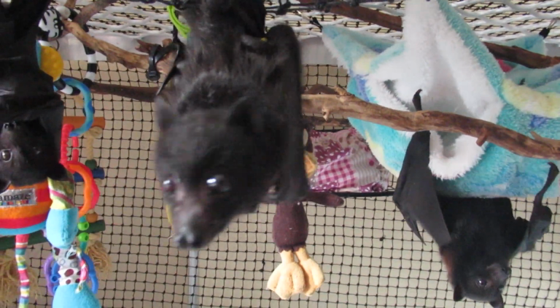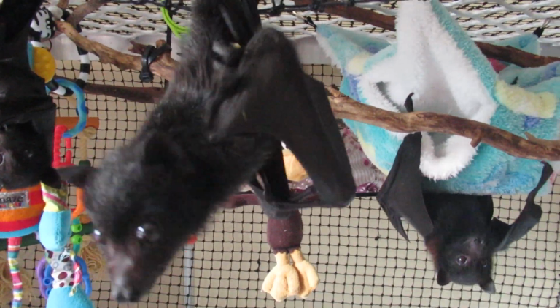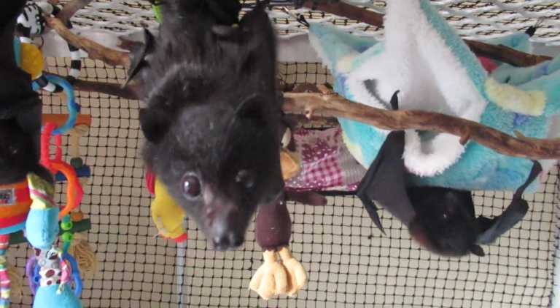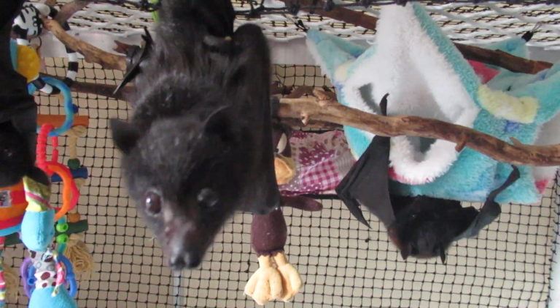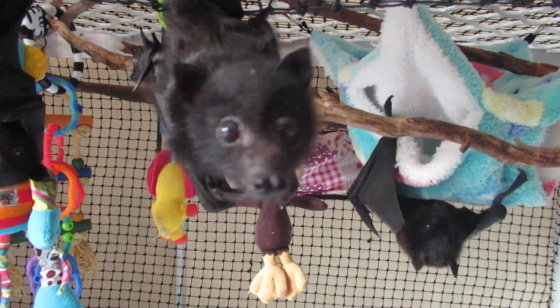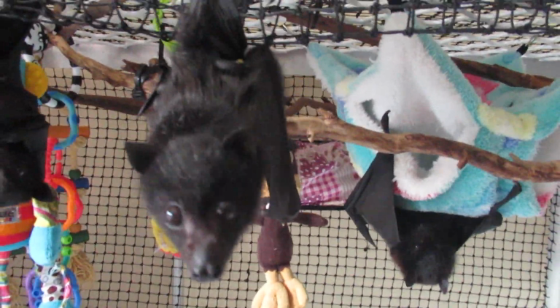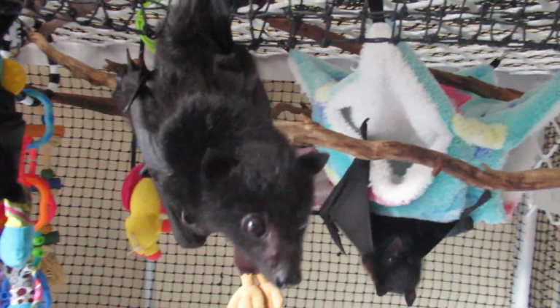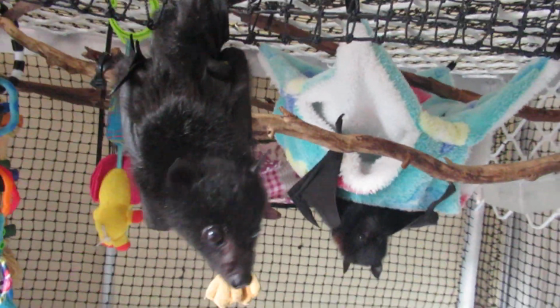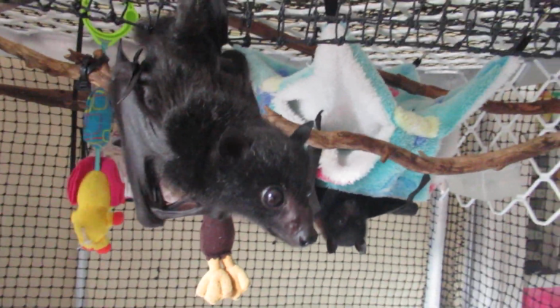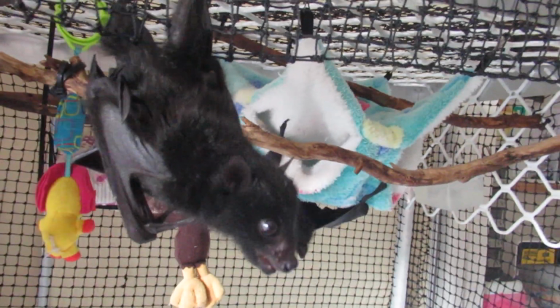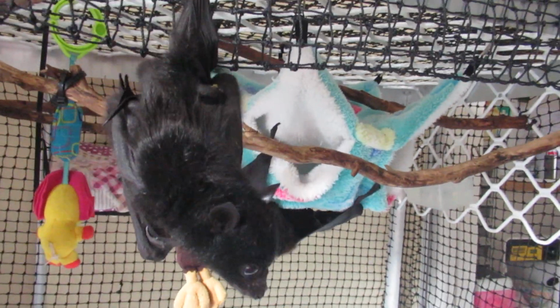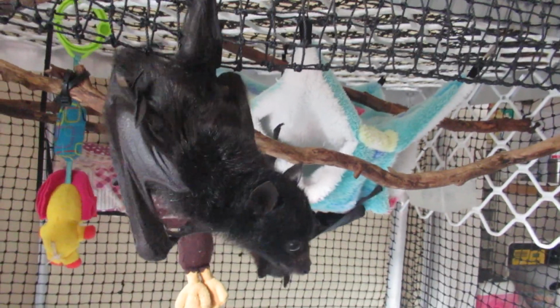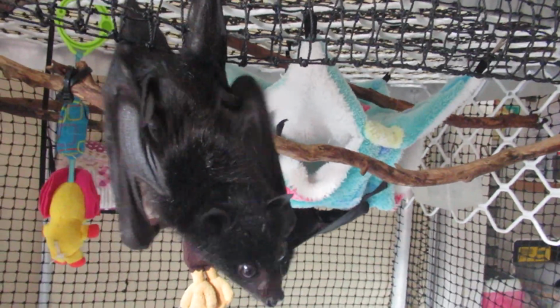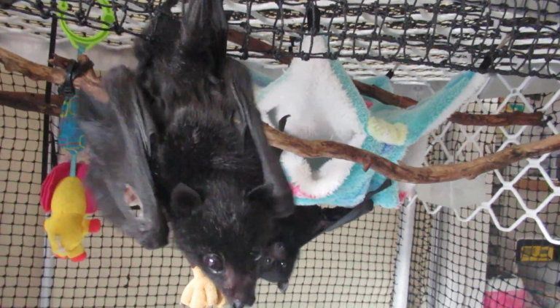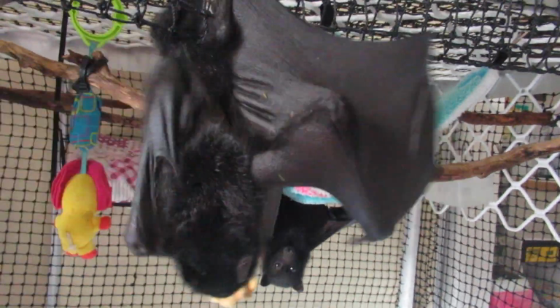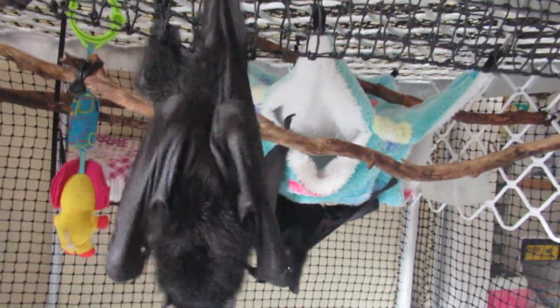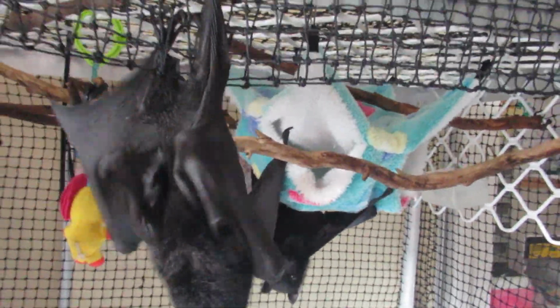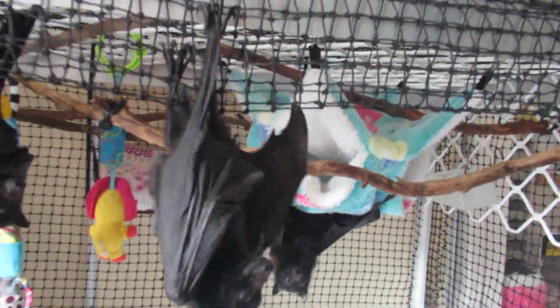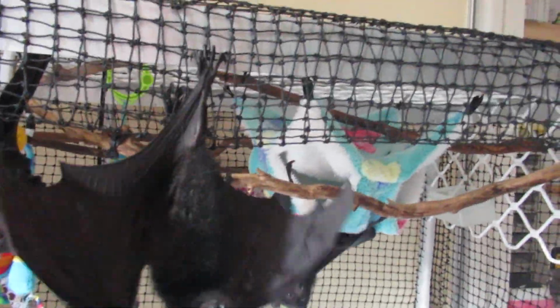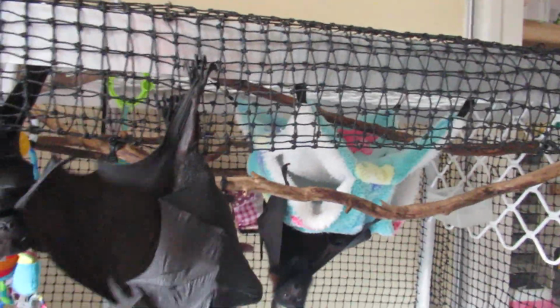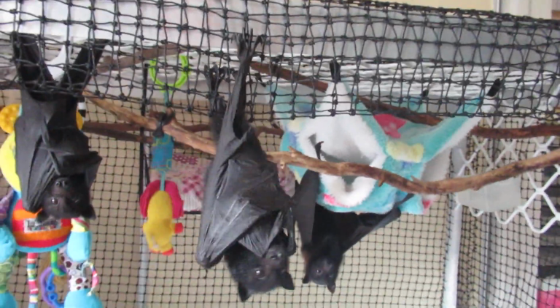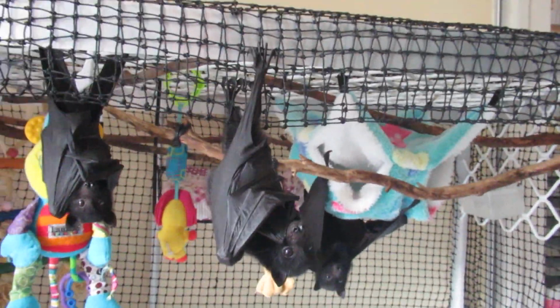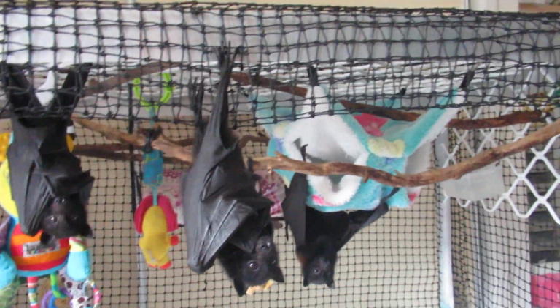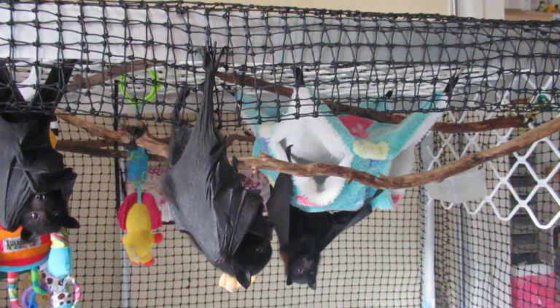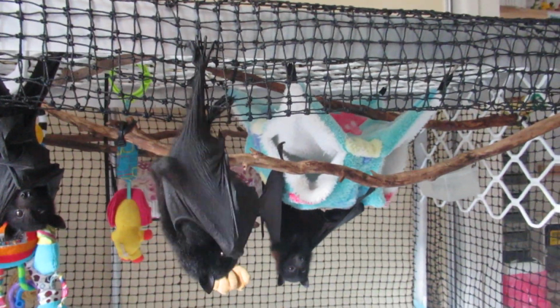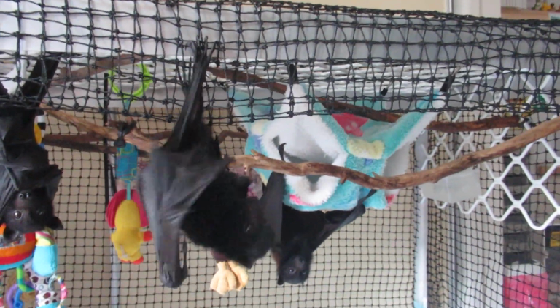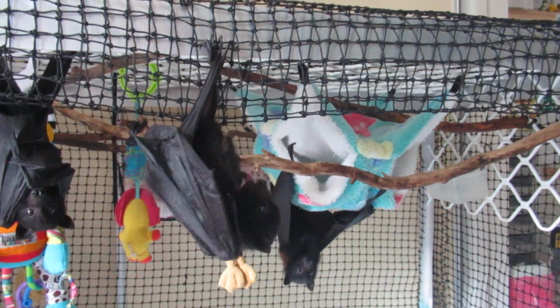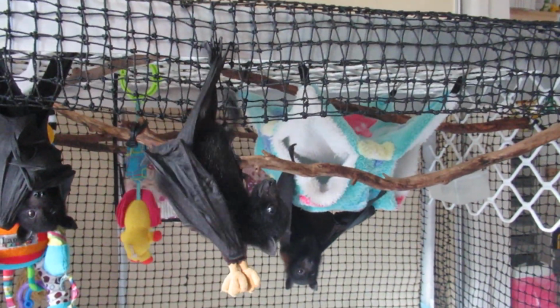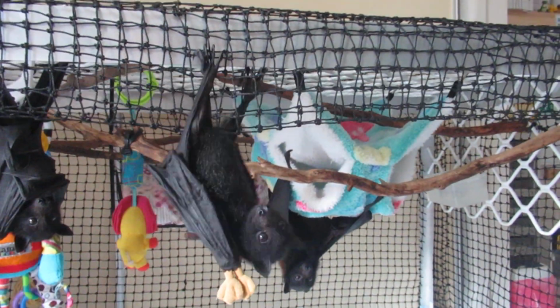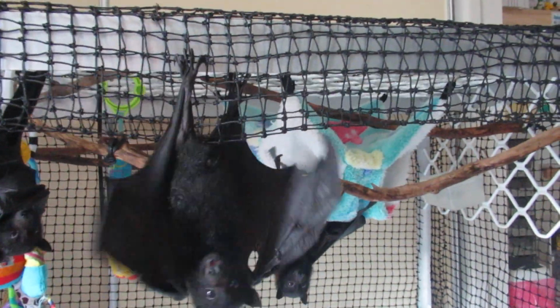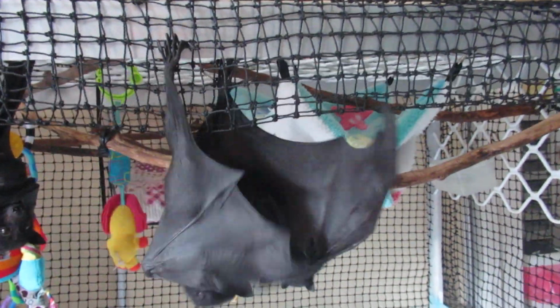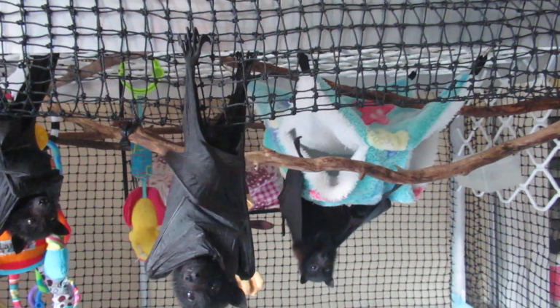I think you need a bit of a bath by the looks of you — a bit of unmentionable on your back there. But she's flapping and she's using her wings and her thumb, which is the best news of all.